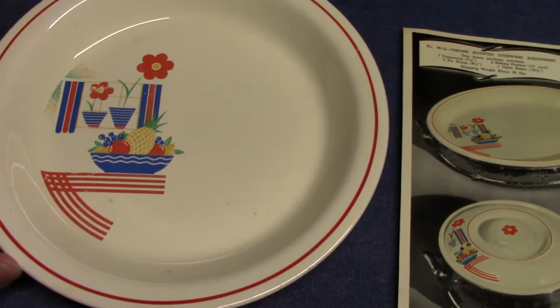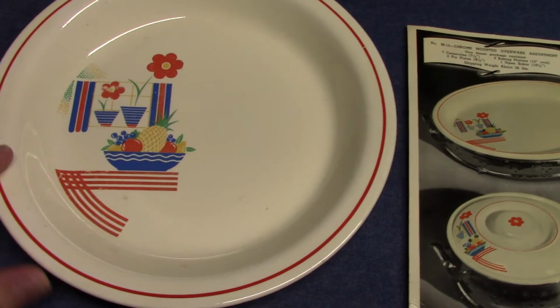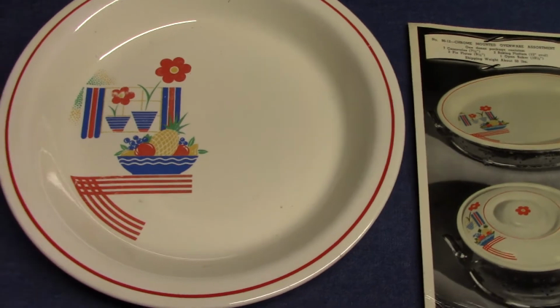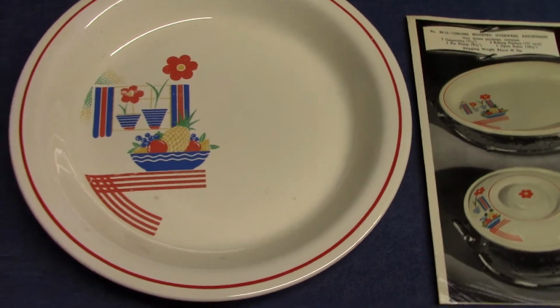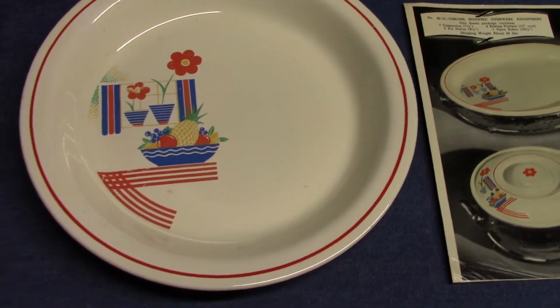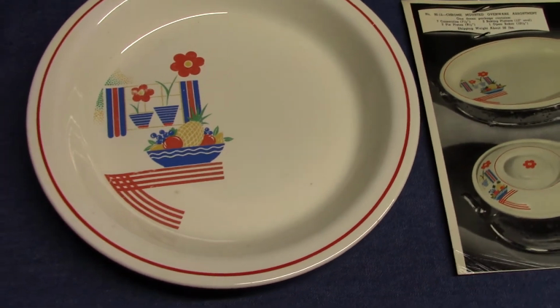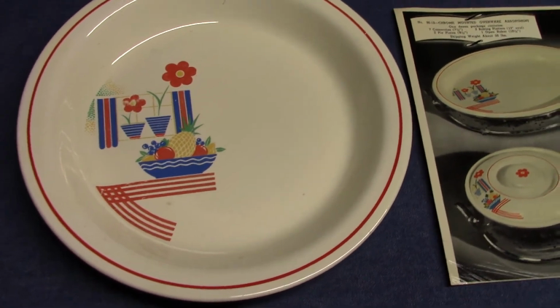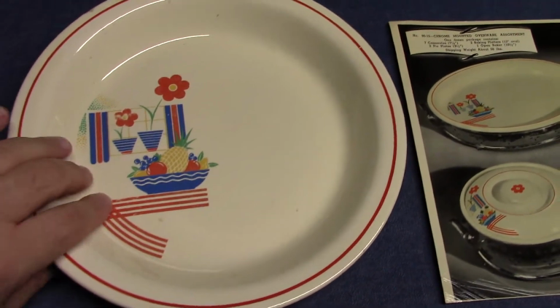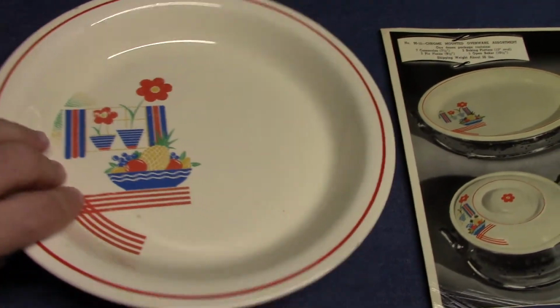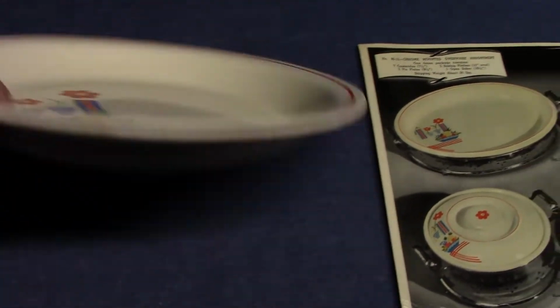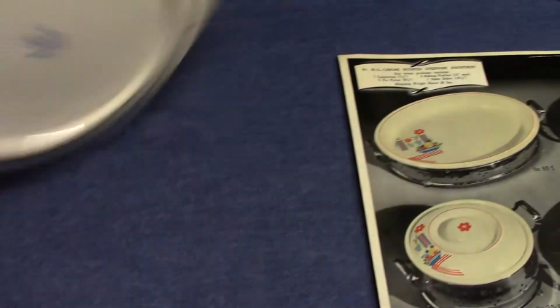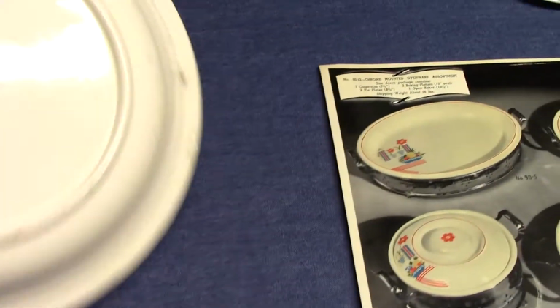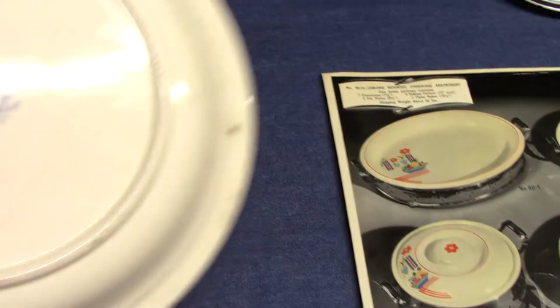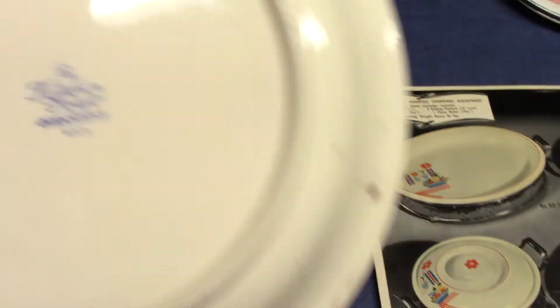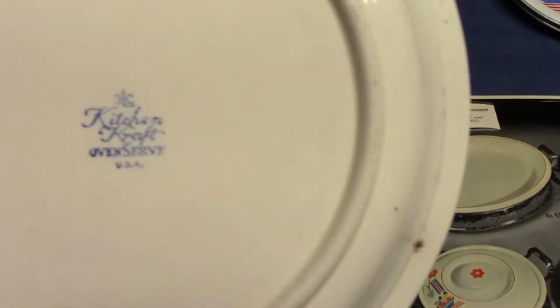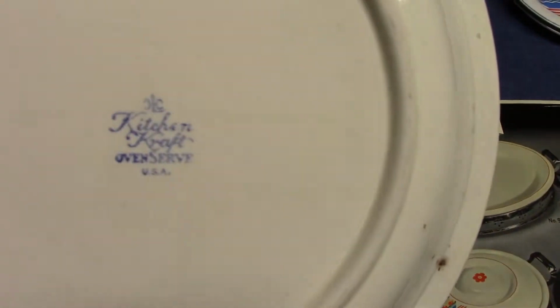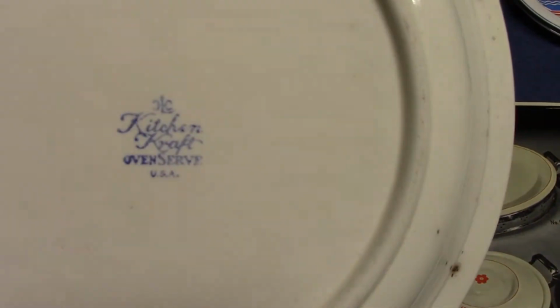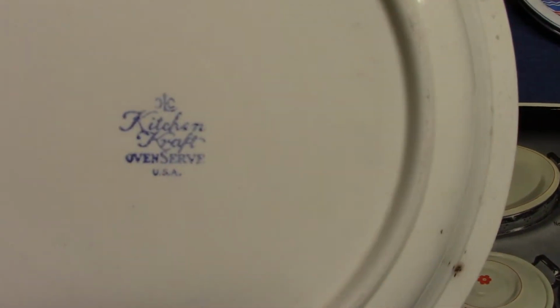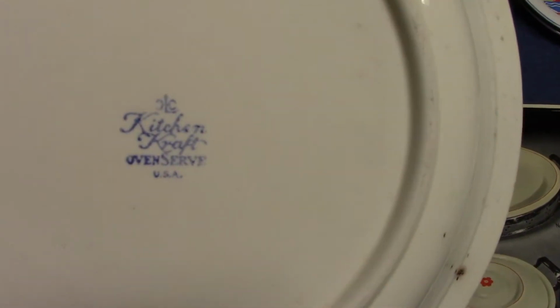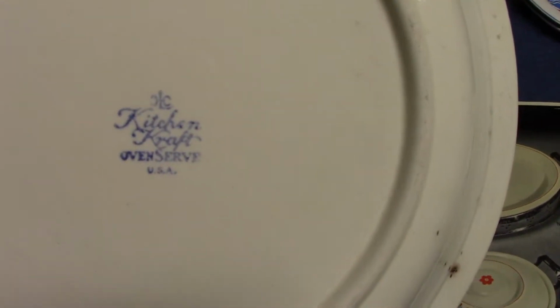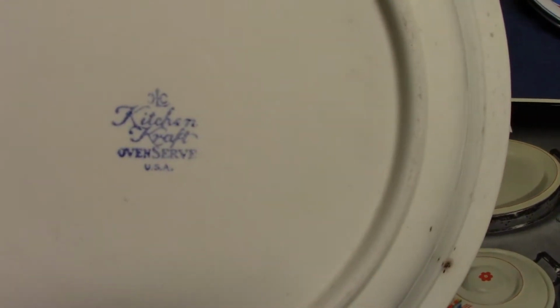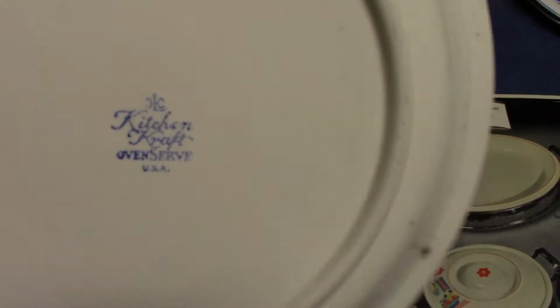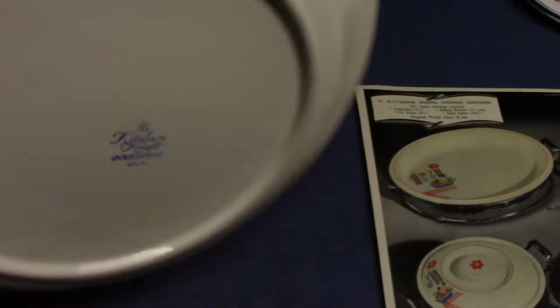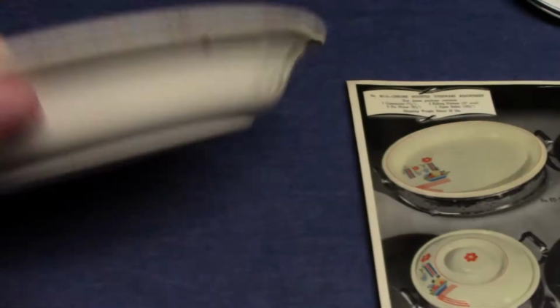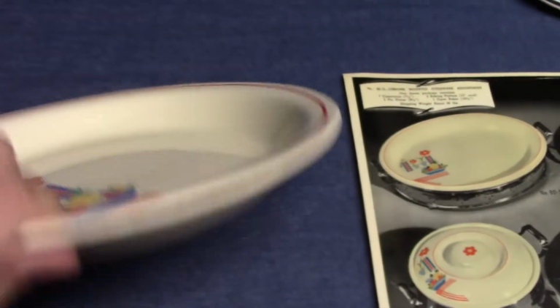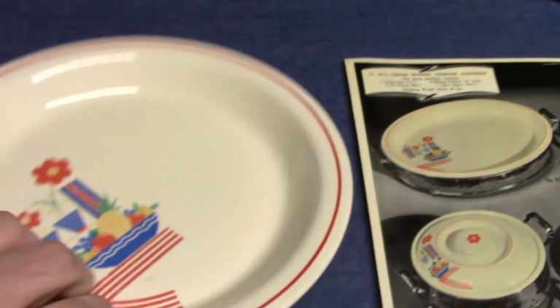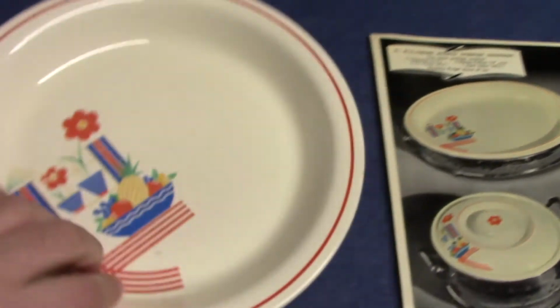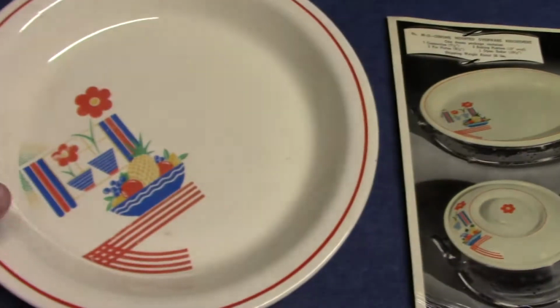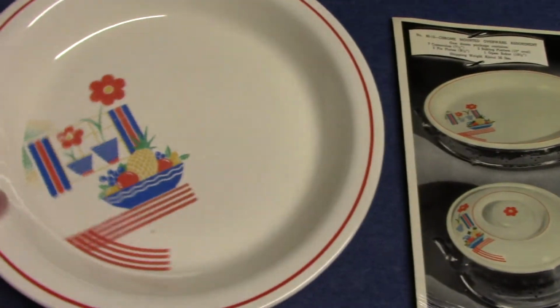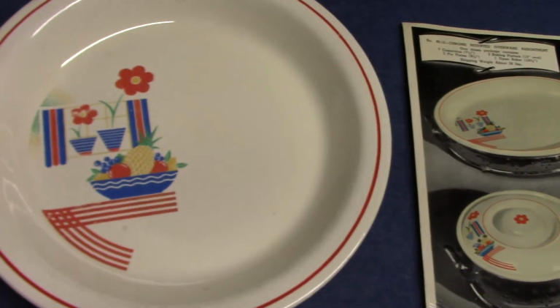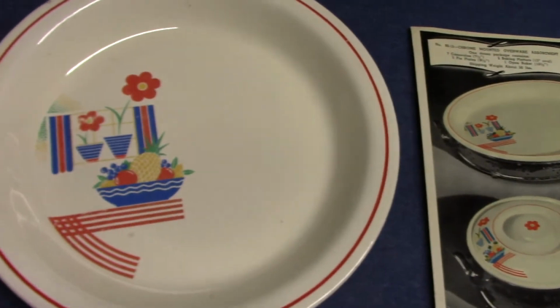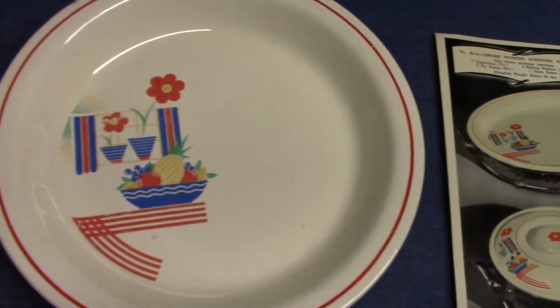This is a pie plate from Kitchen Craft. The Kitchen Craft oven serve back stamp comes from the late 1930s.